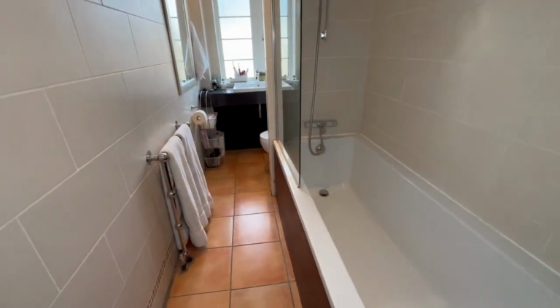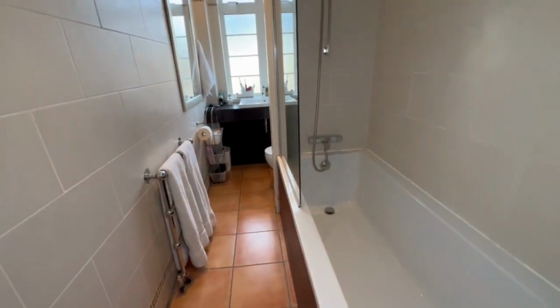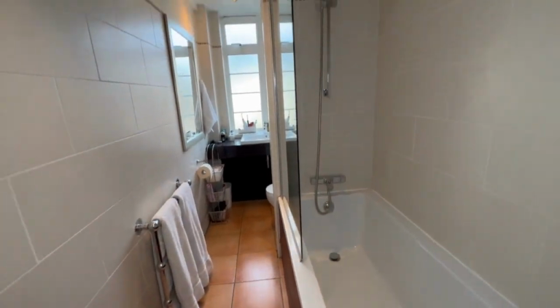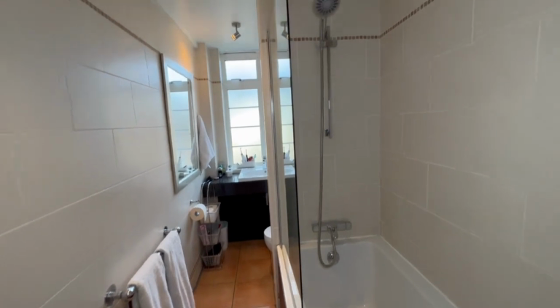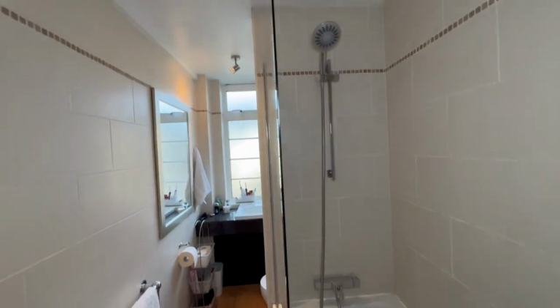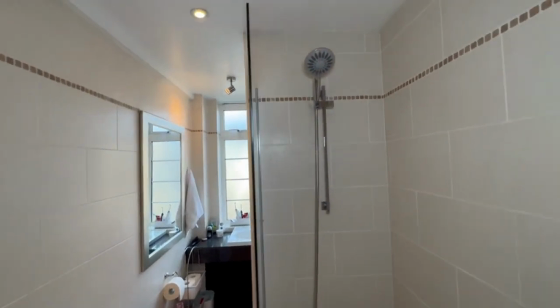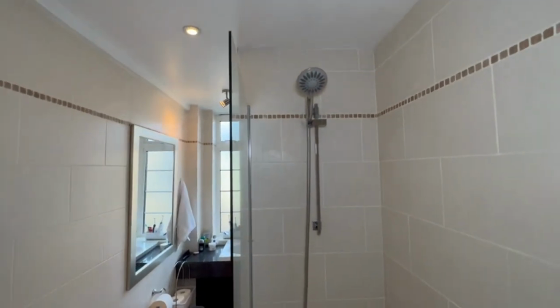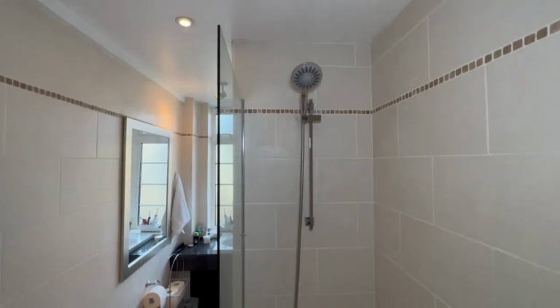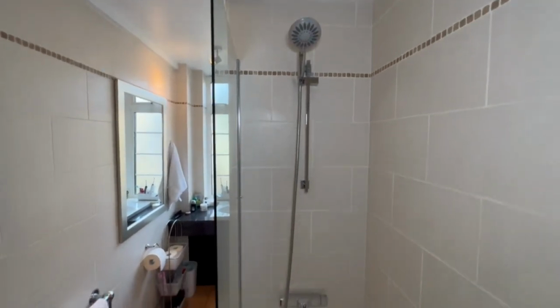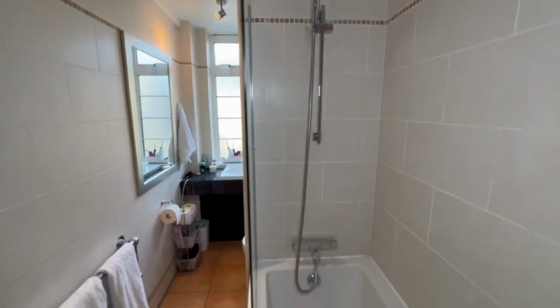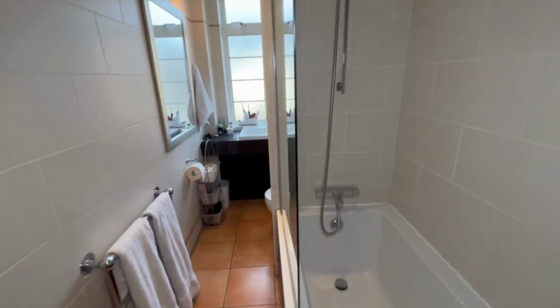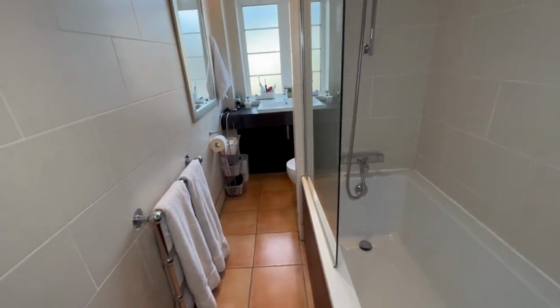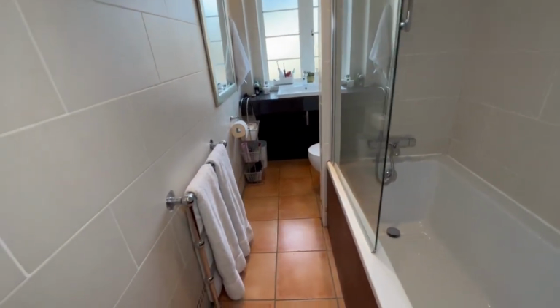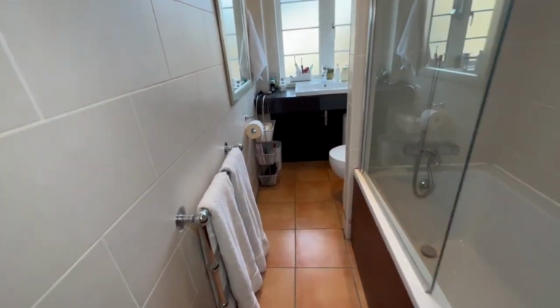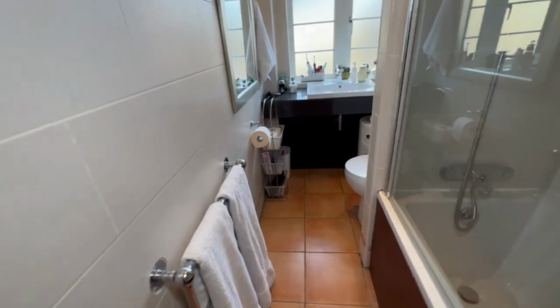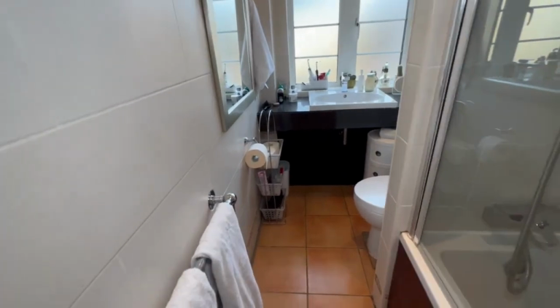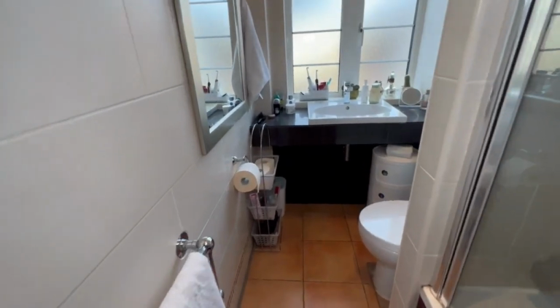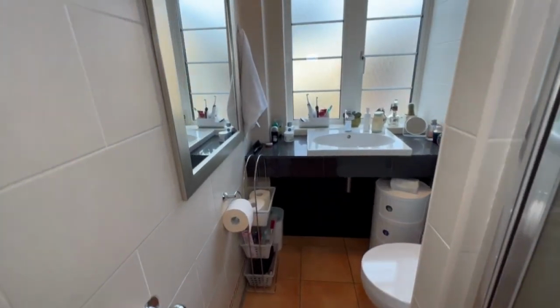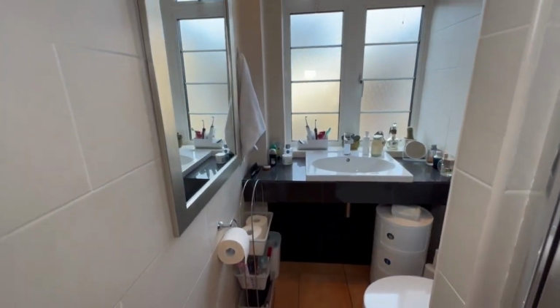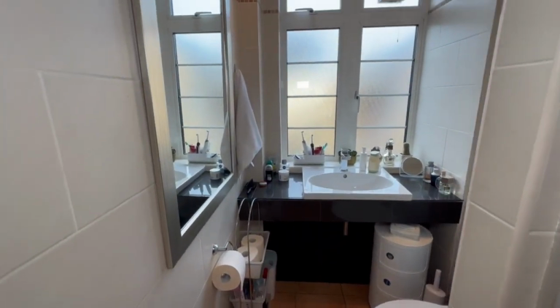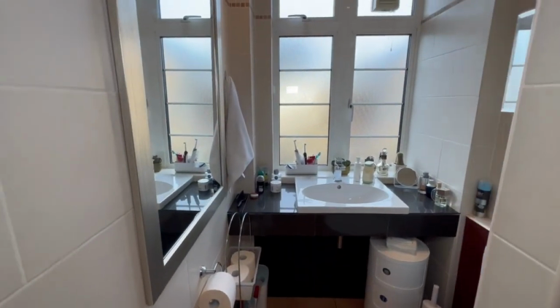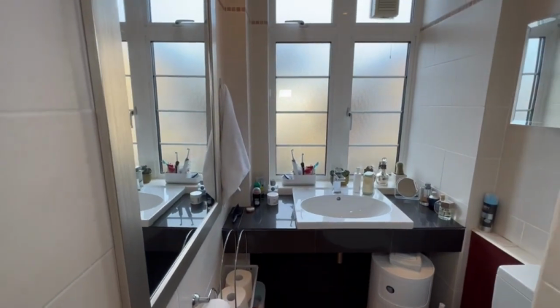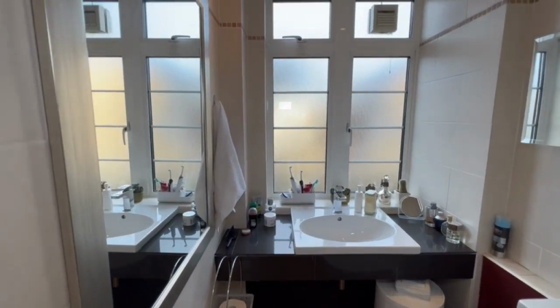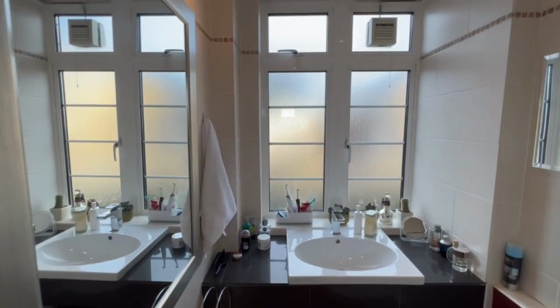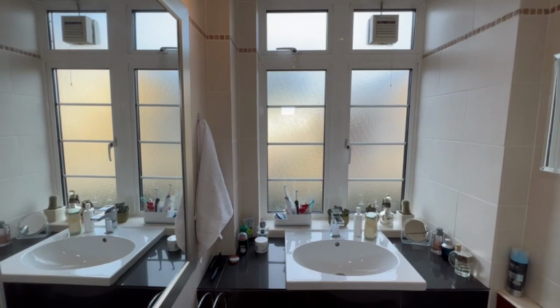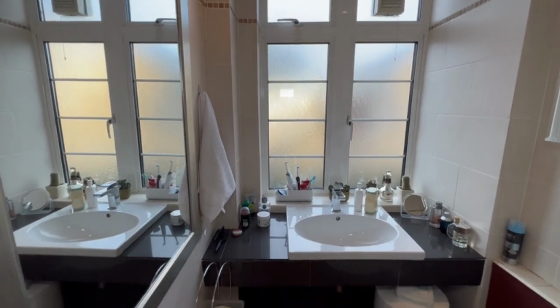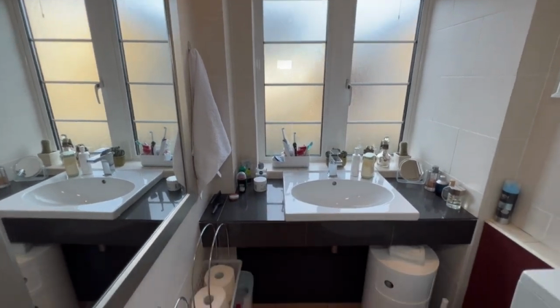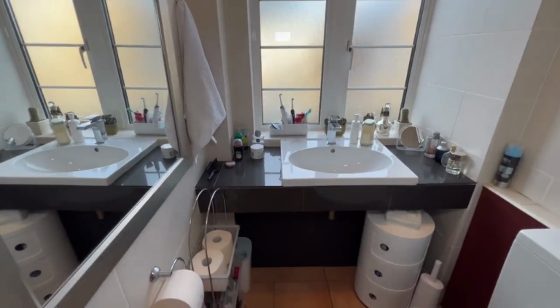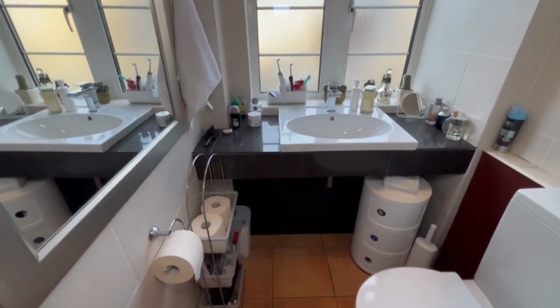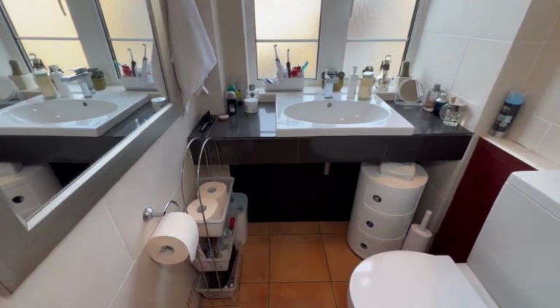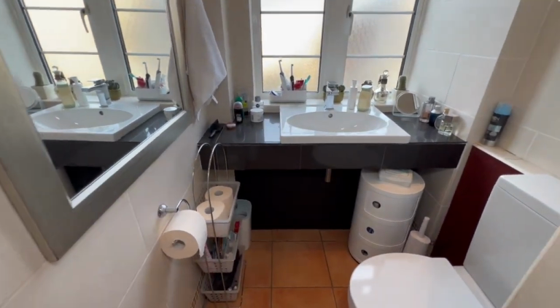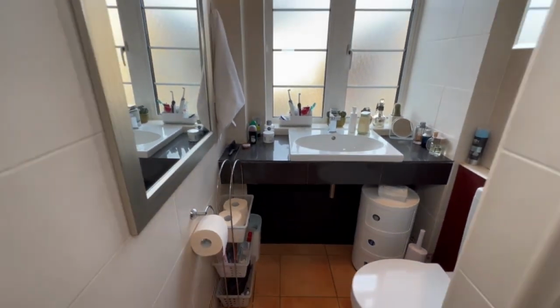And this is the modern bathroom suite. You've got a full-size bath with a mixer tap shower. Walking back, you've got a very nice vanity unit with inset wash hand basin and a low flush WC on the right-hand side.